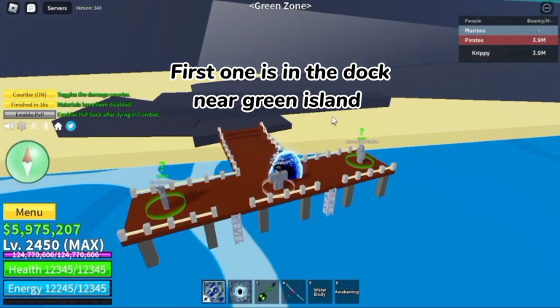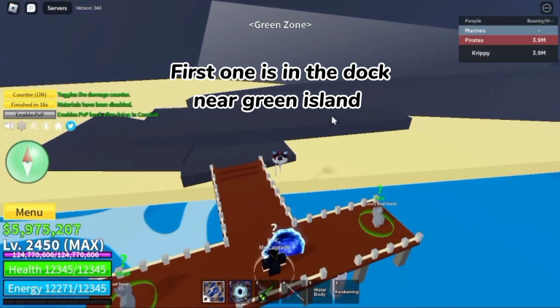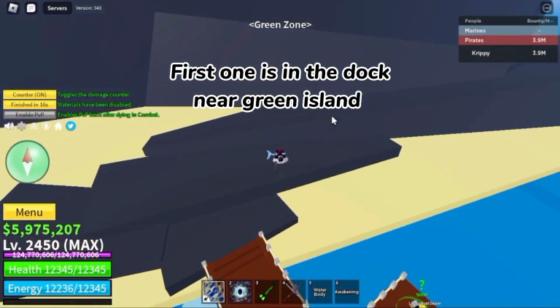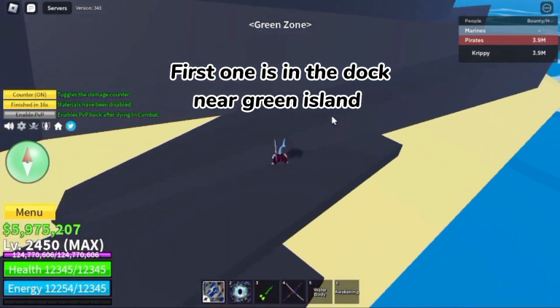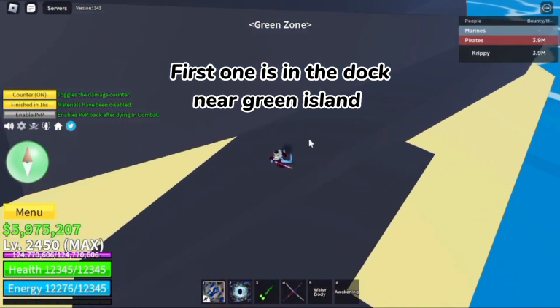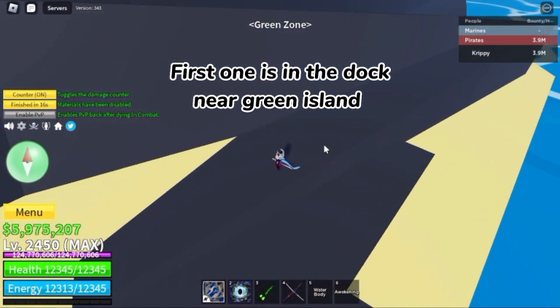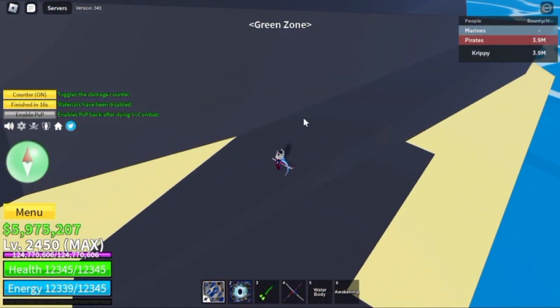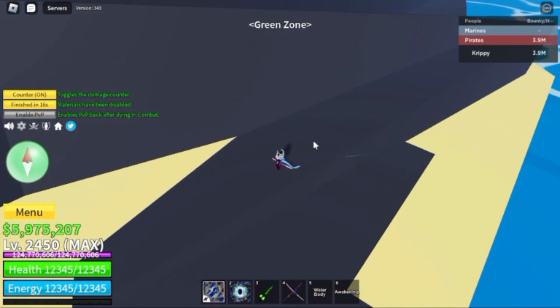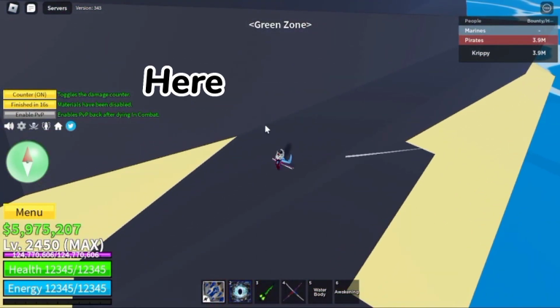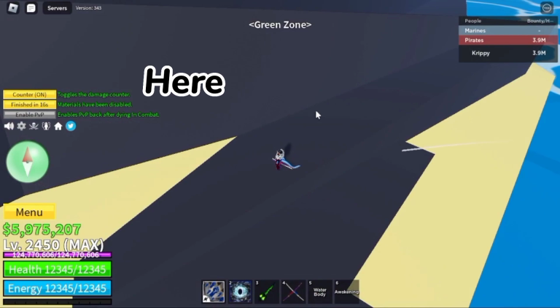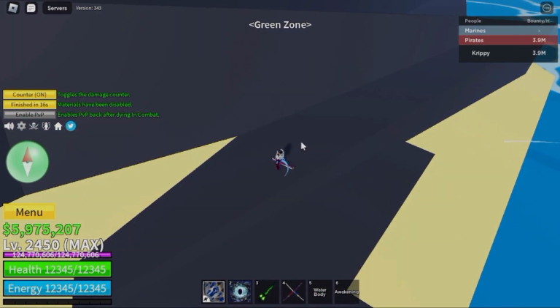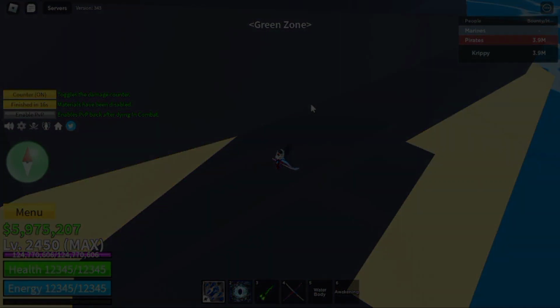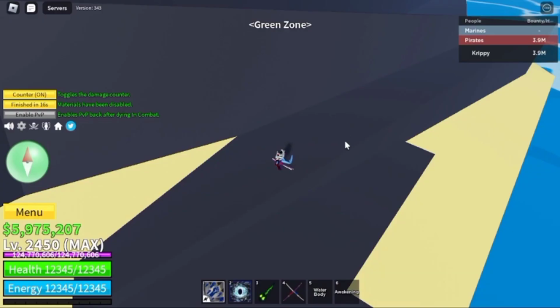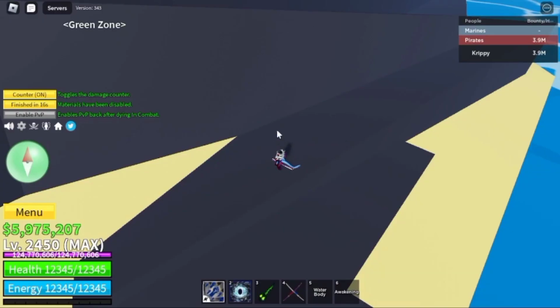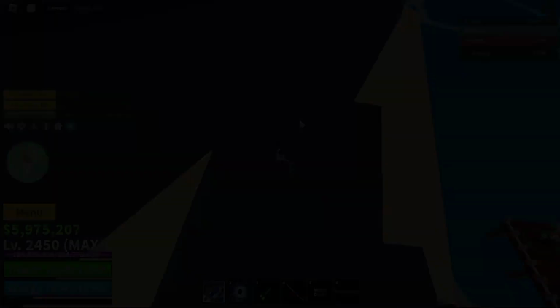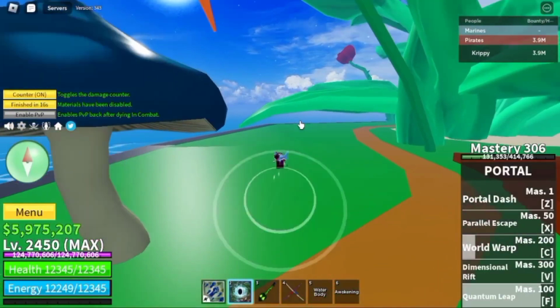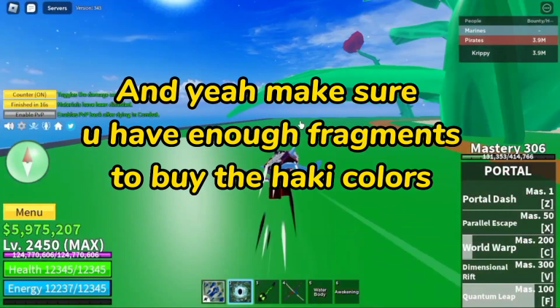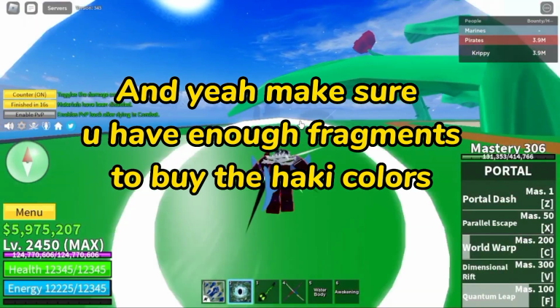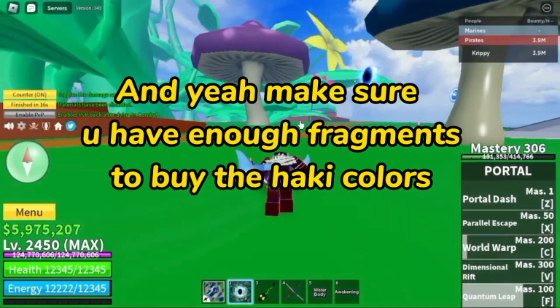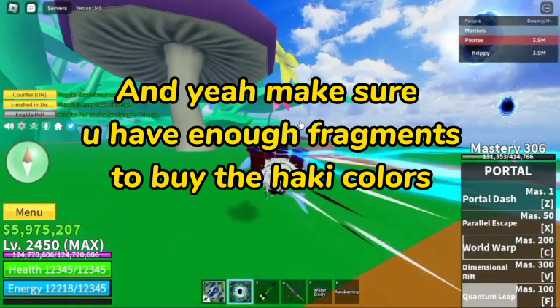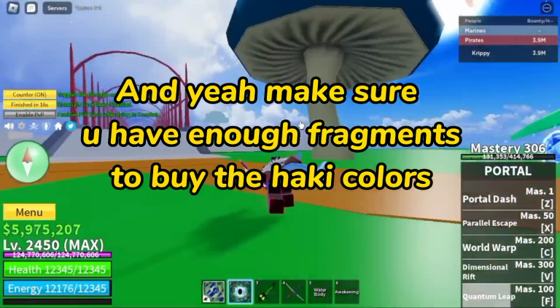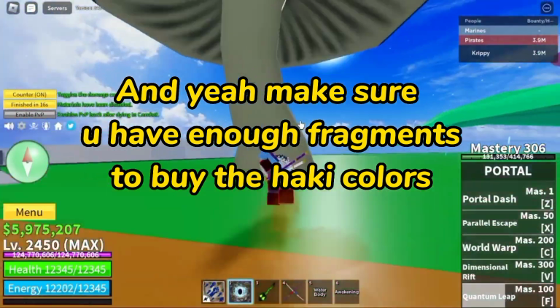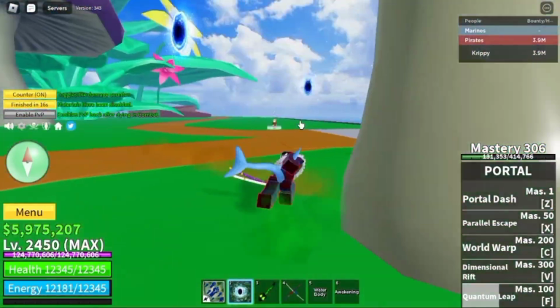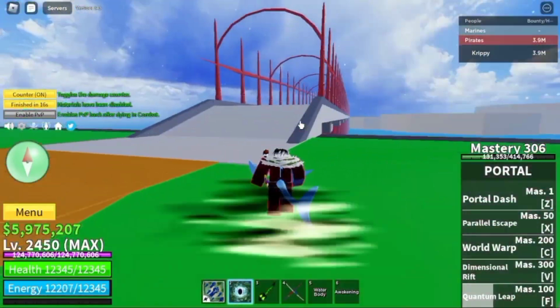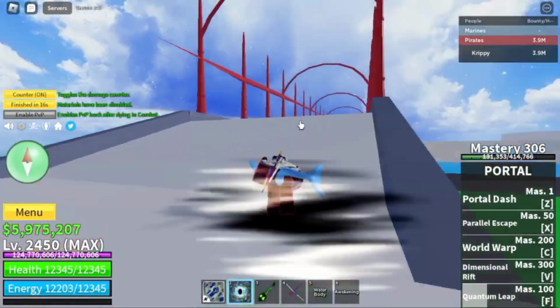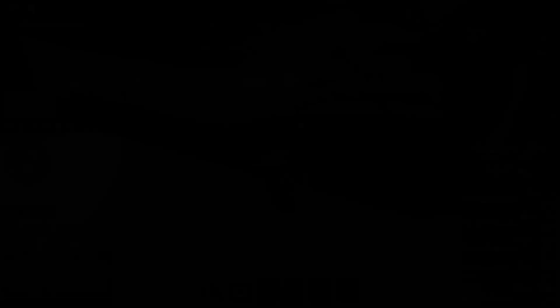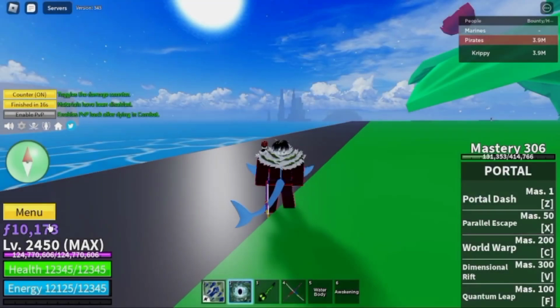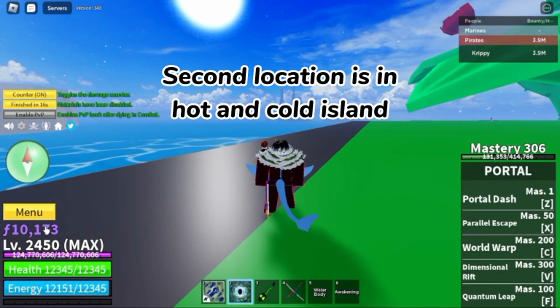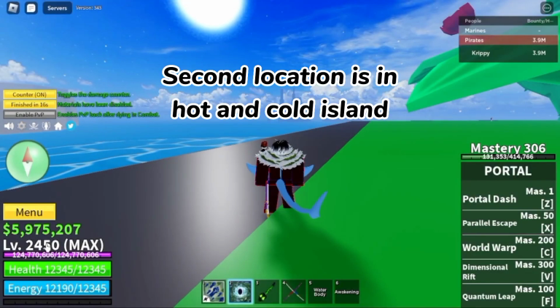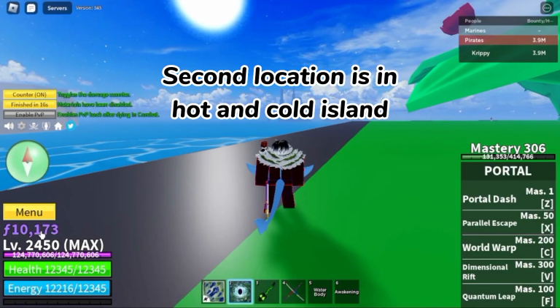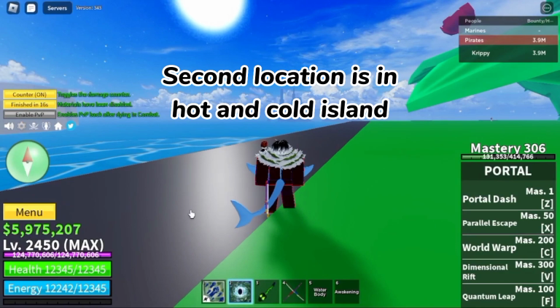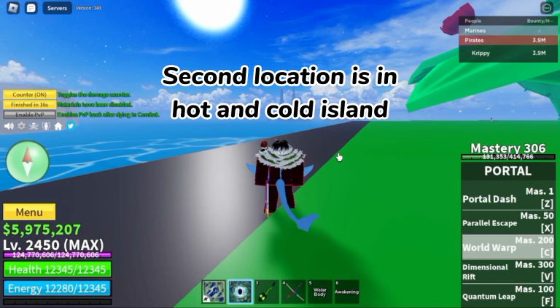First one is in the dock near Green Island — here. Second location is in Head and Cold Island.